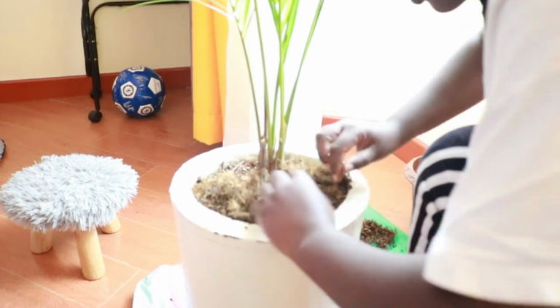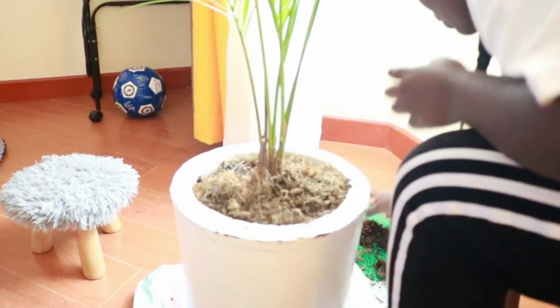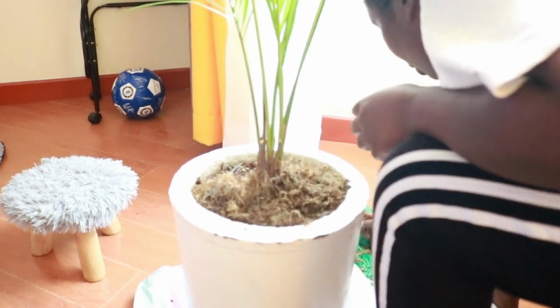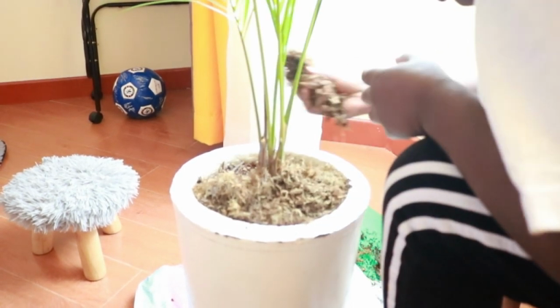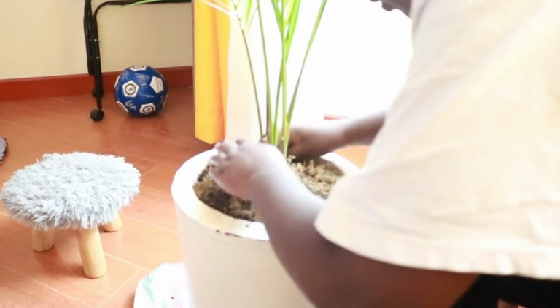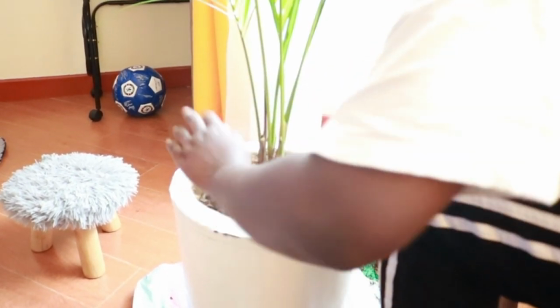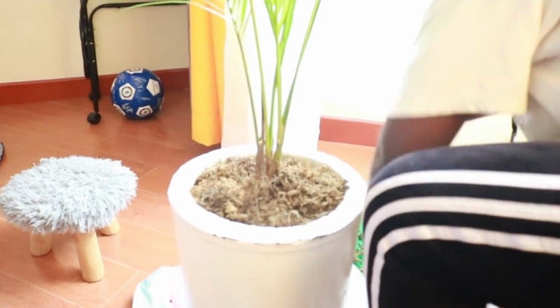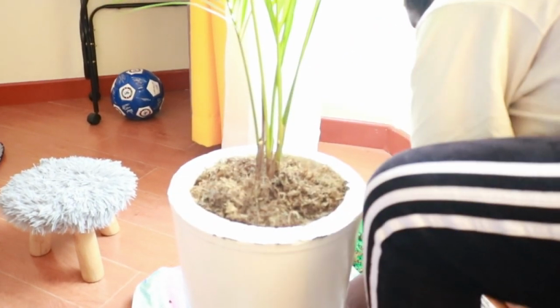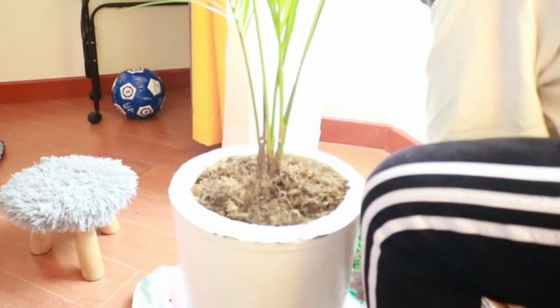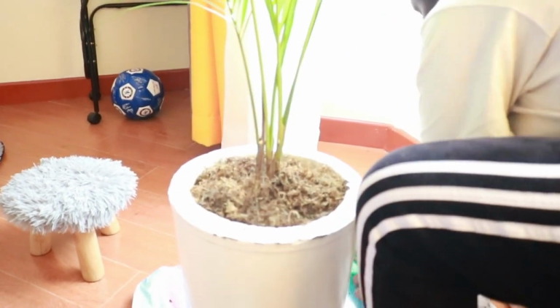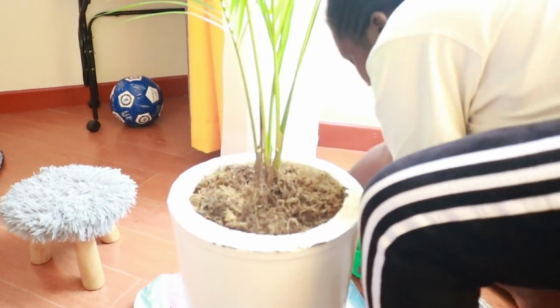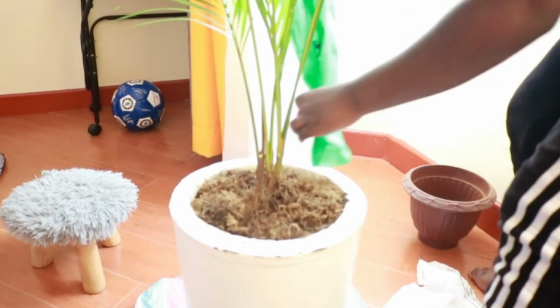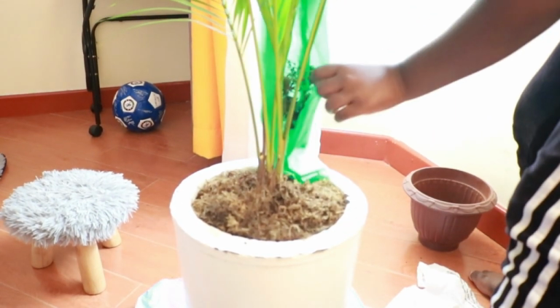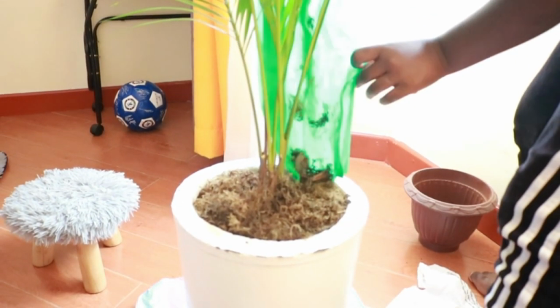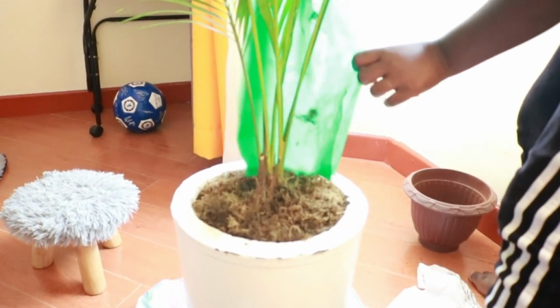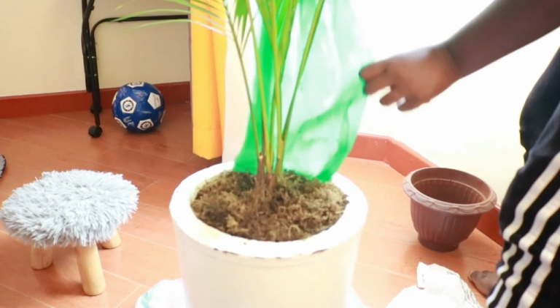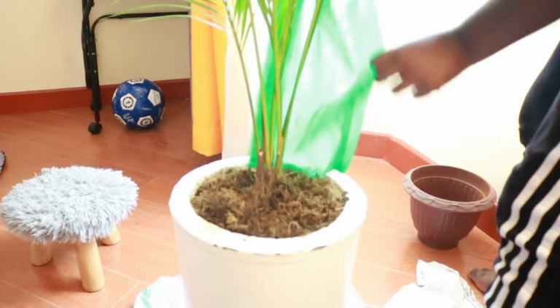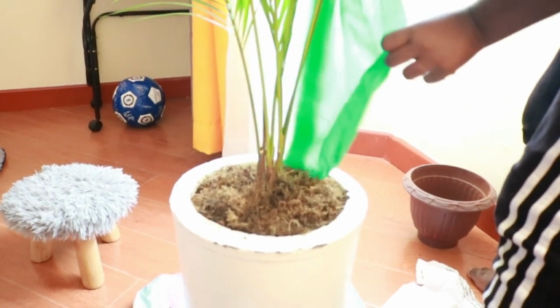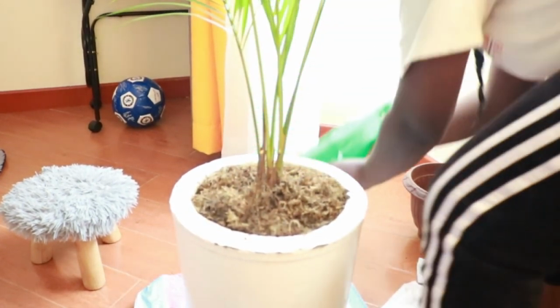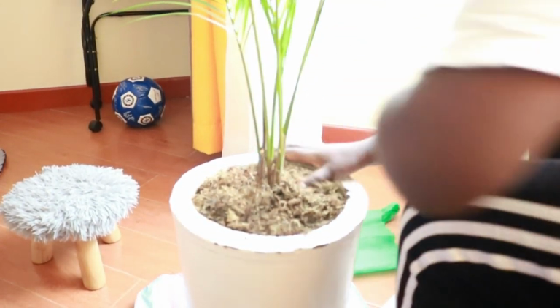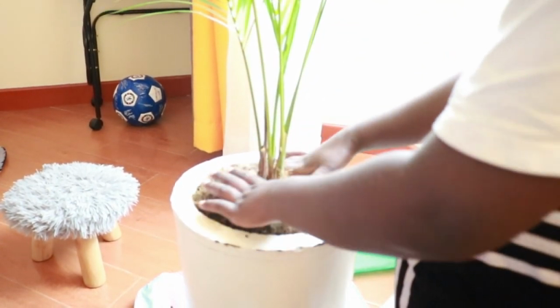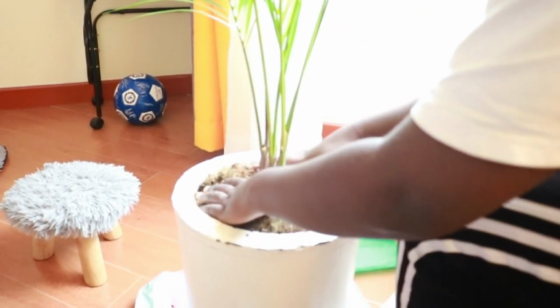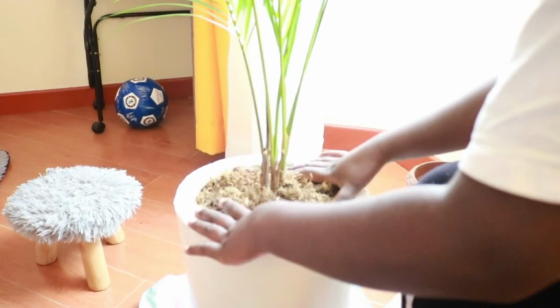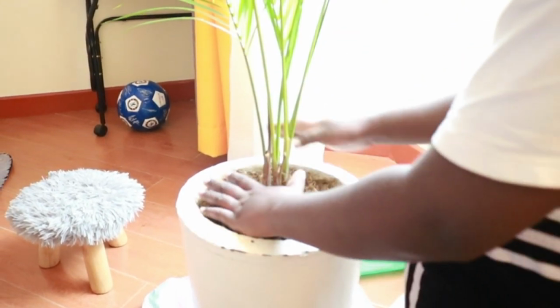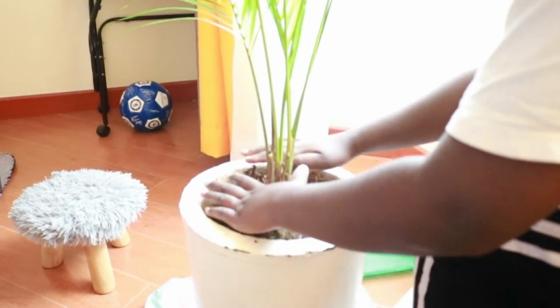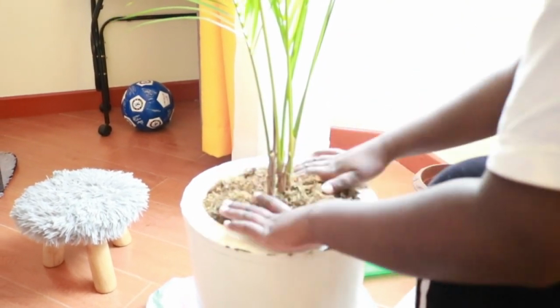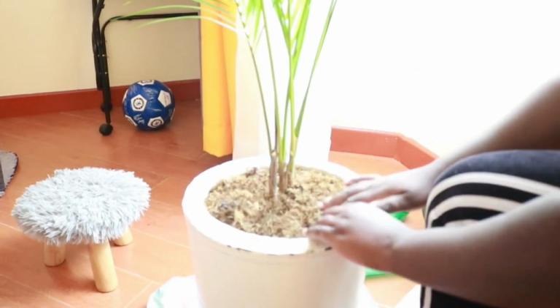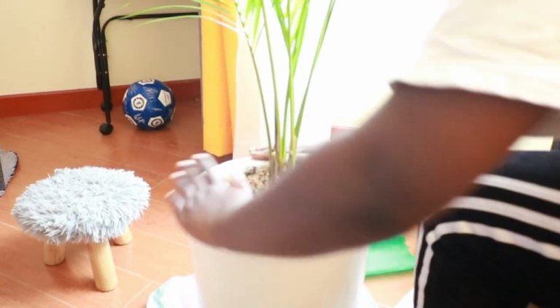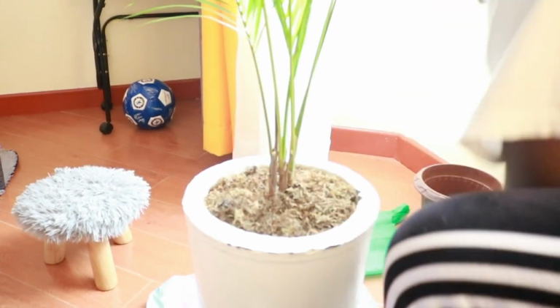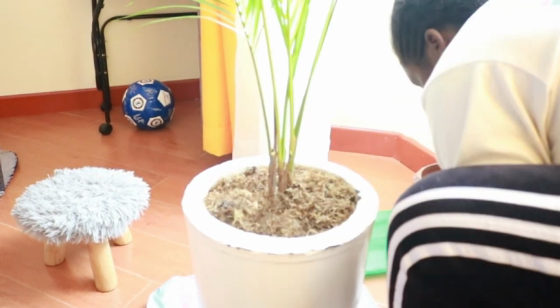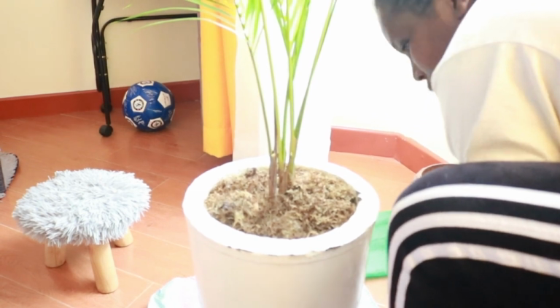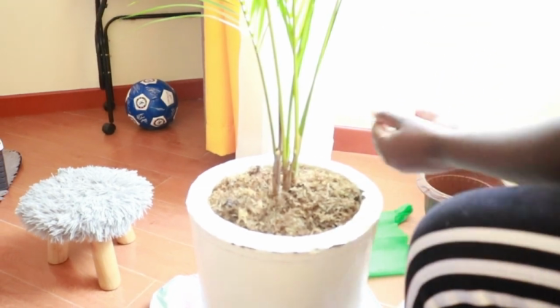Basically what I did was to remove all the stones, then remove the soil and add more soil, and then return everything back, clean it, and put it at the corner where I wanted it to be.